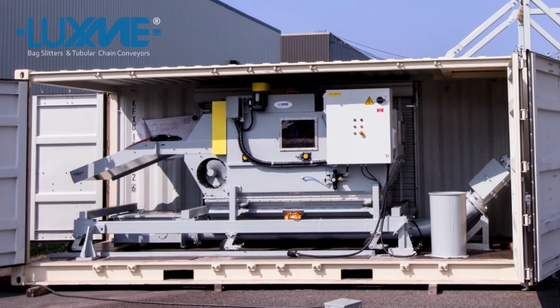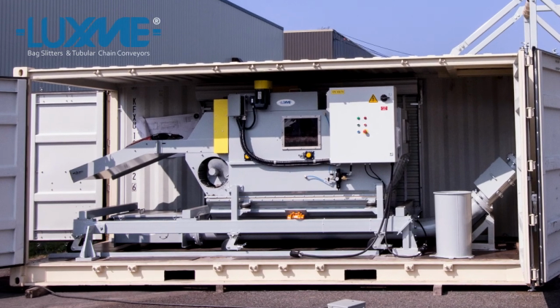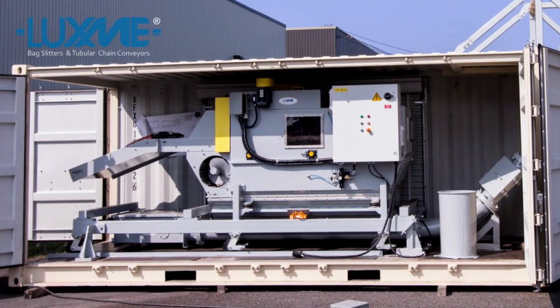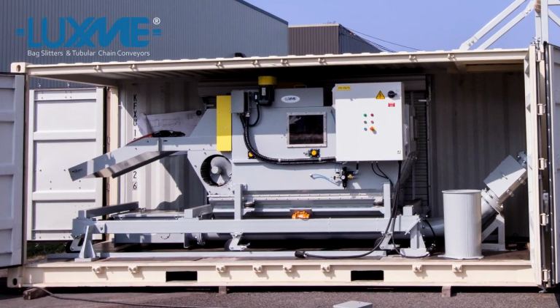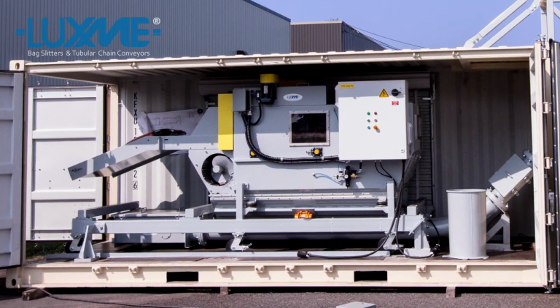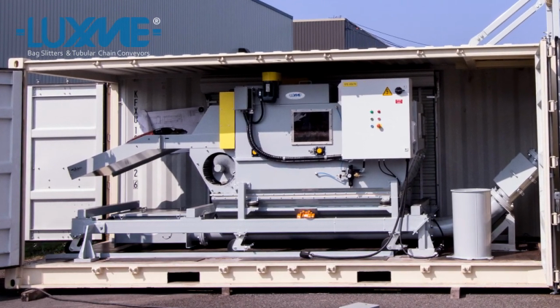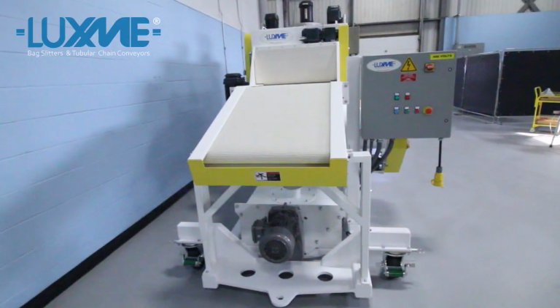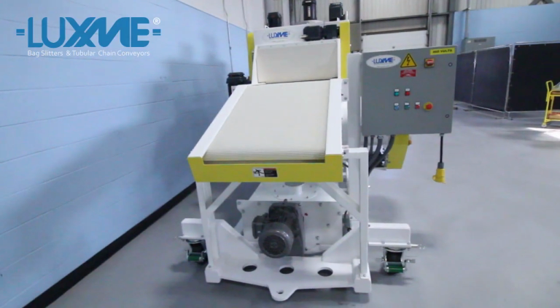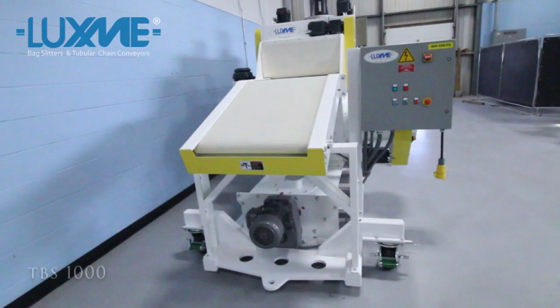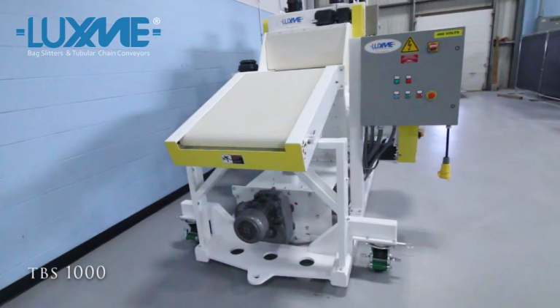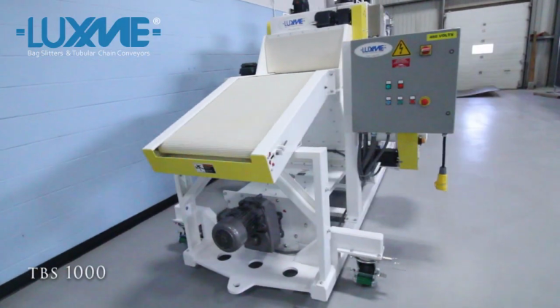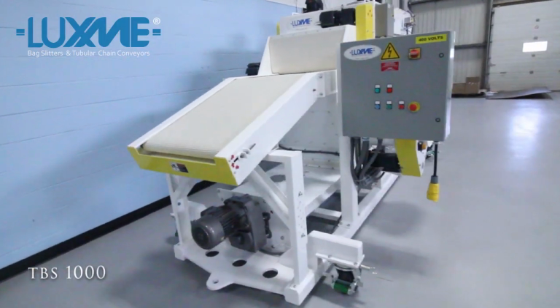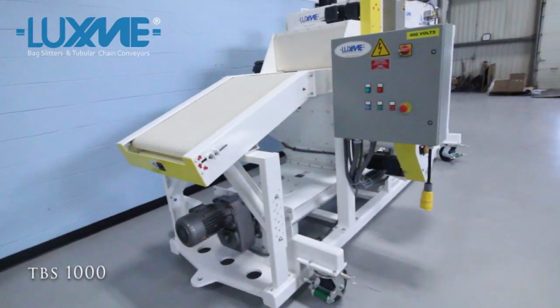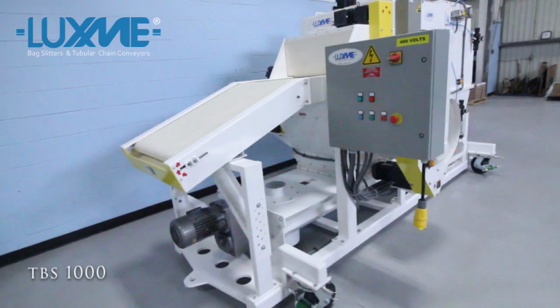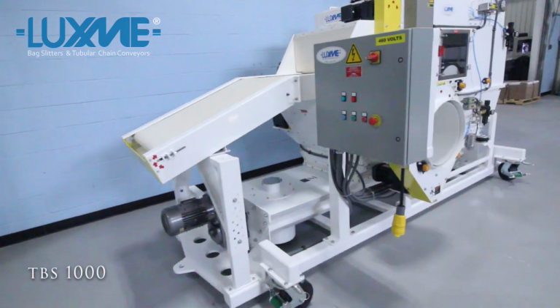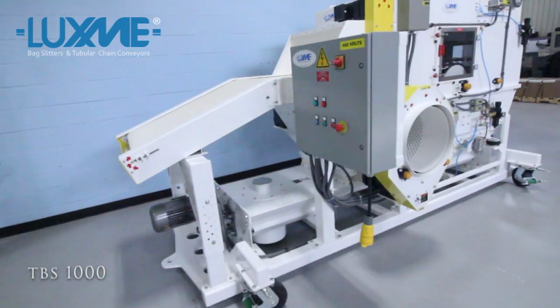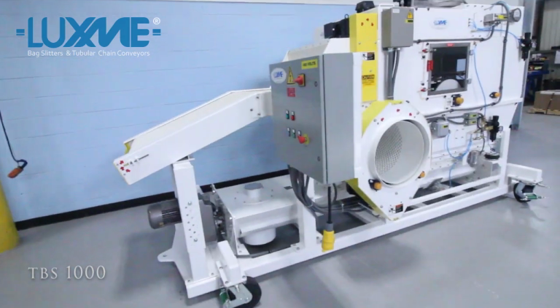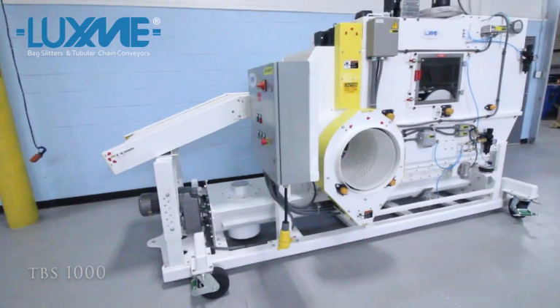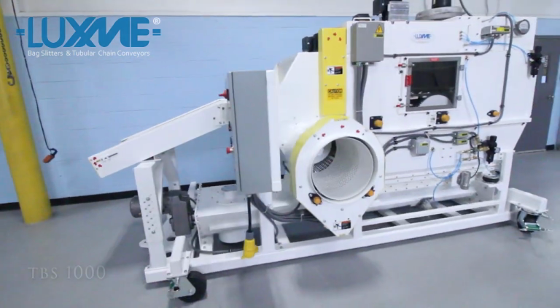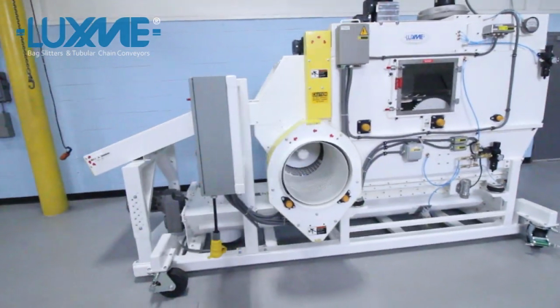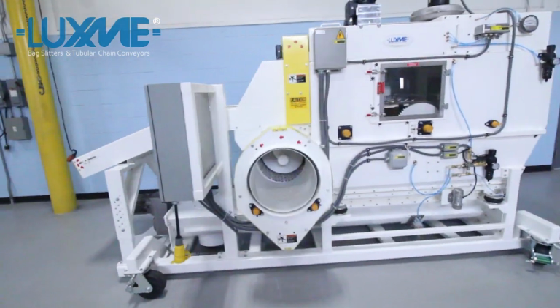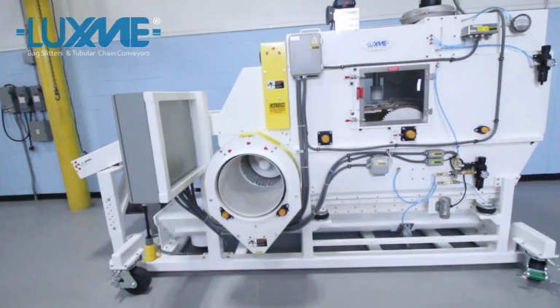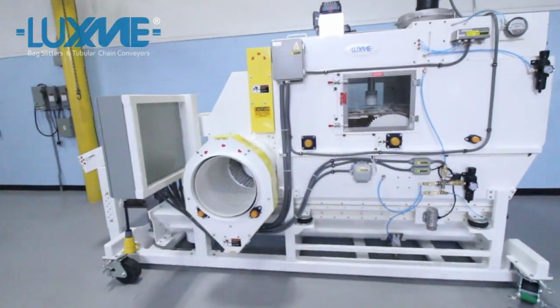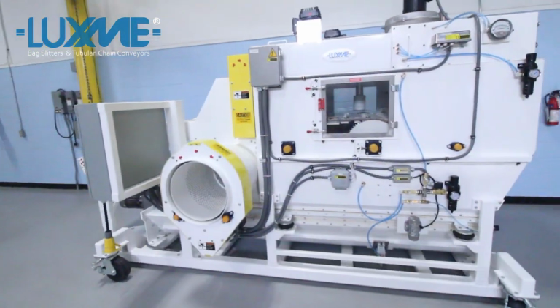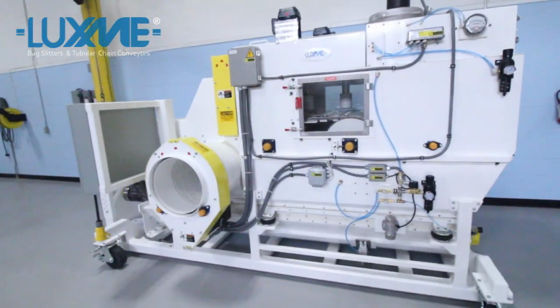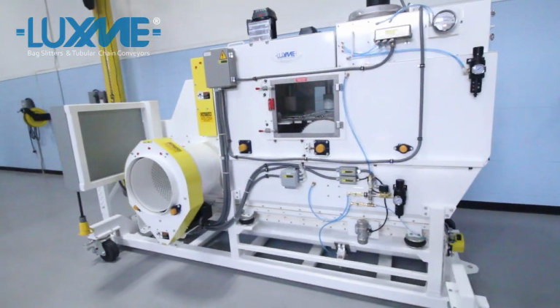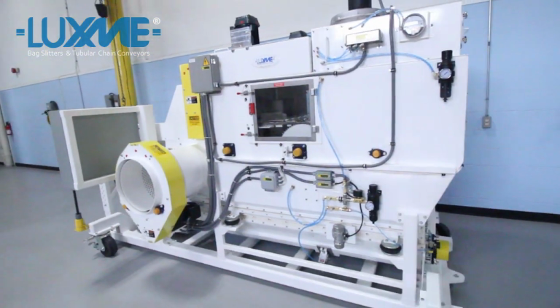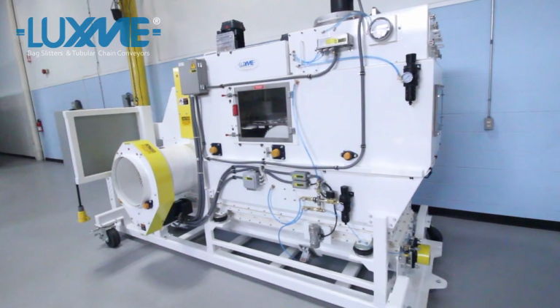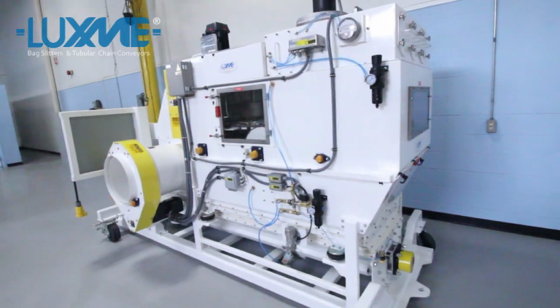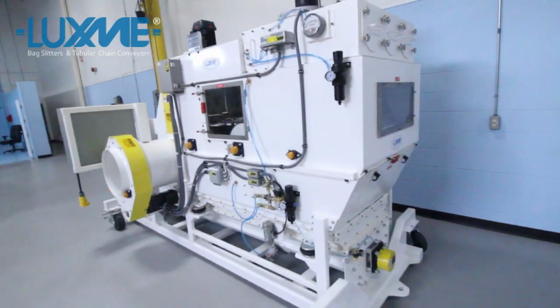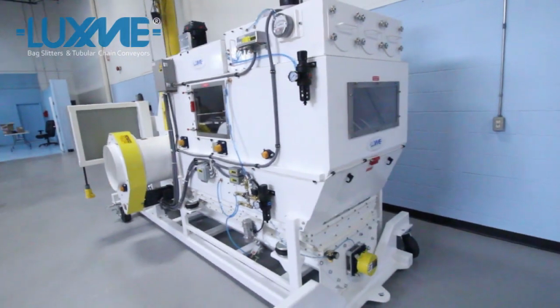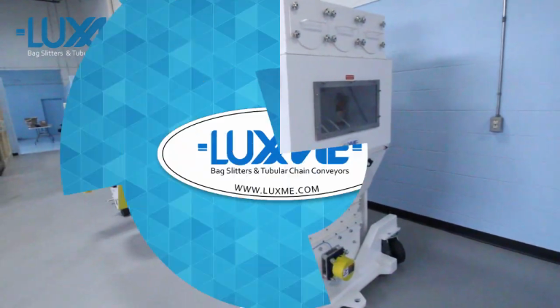Invest in Luxme automatic bag slitters and get expert automatic bag slitting advice for both food and industrial dry bulk material applications. Luxme — the experts in automatic bag slitting.